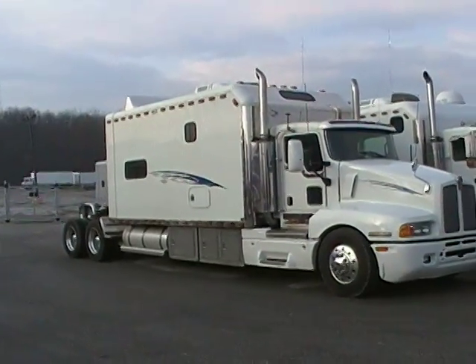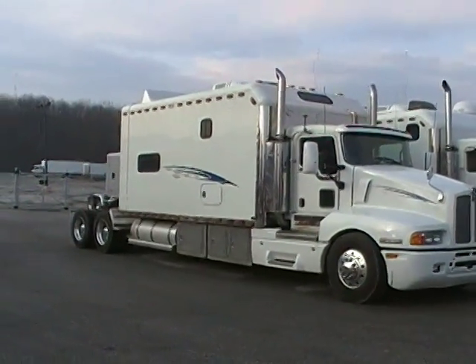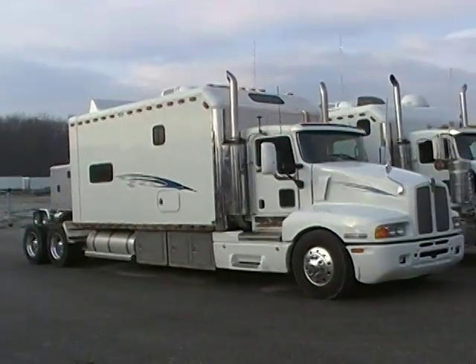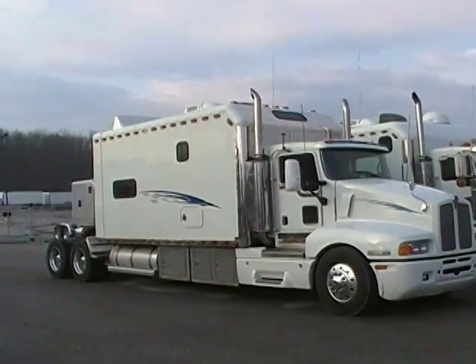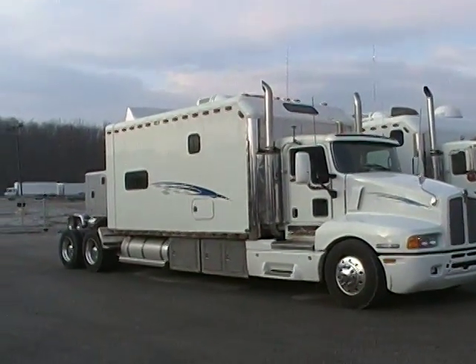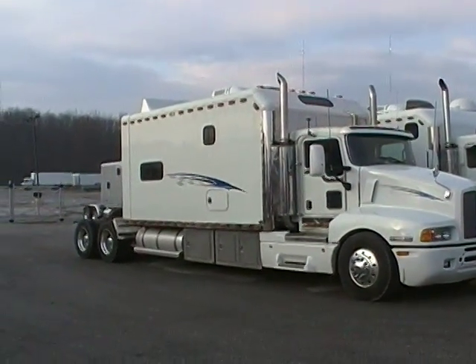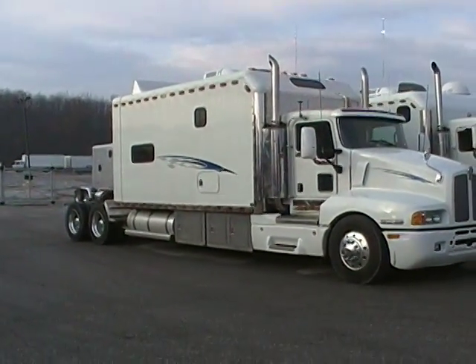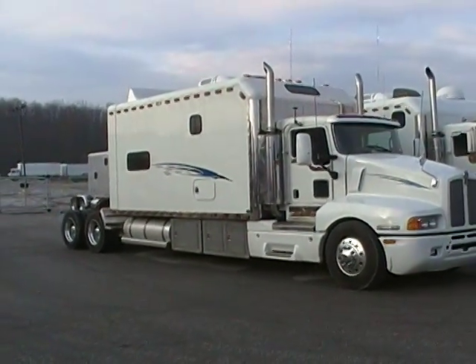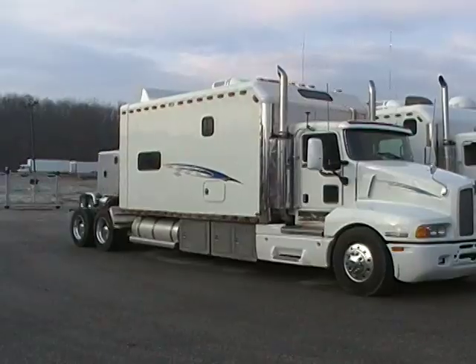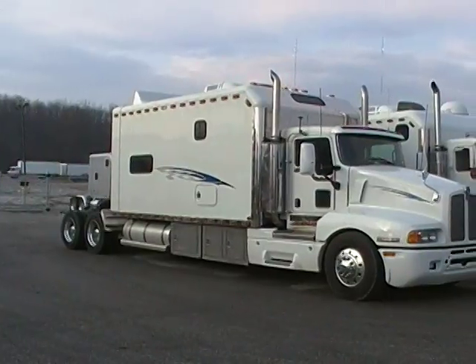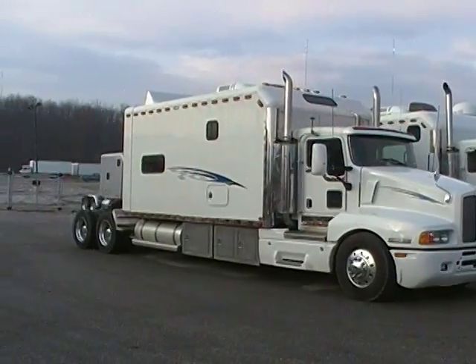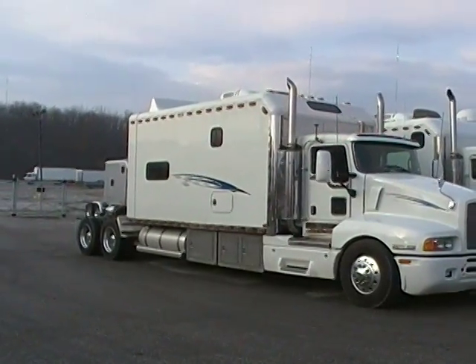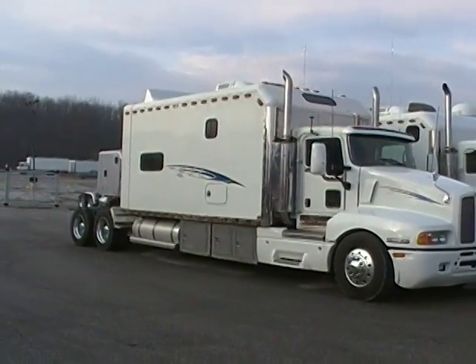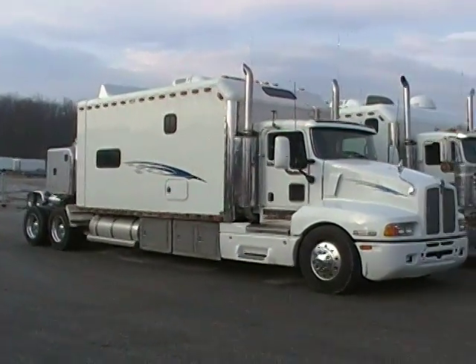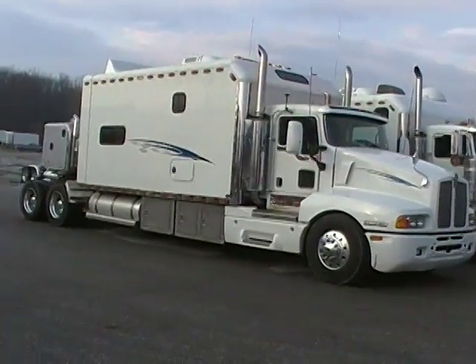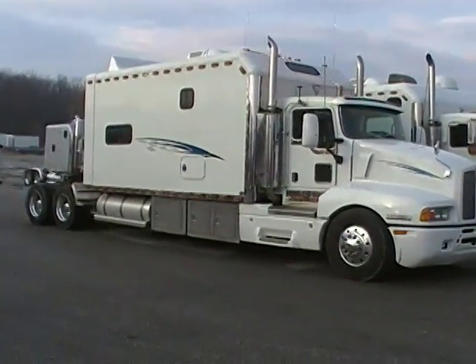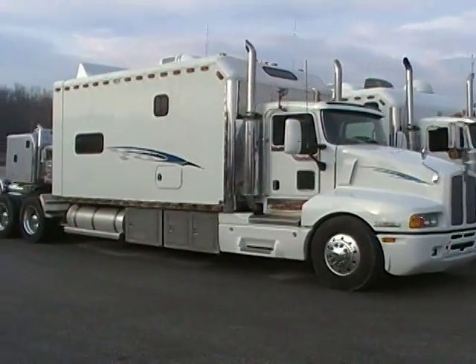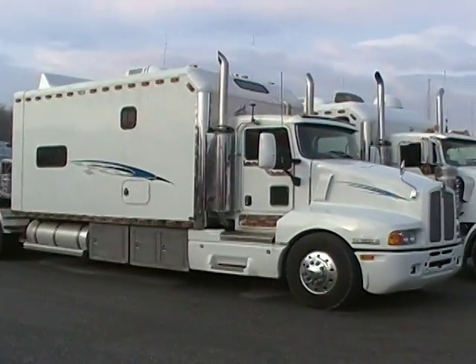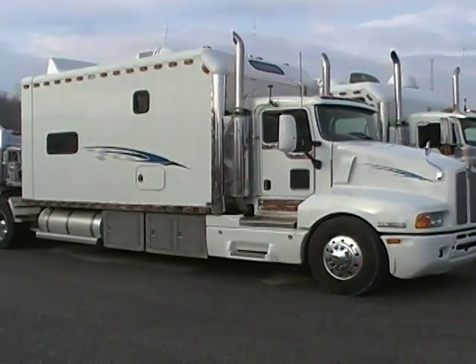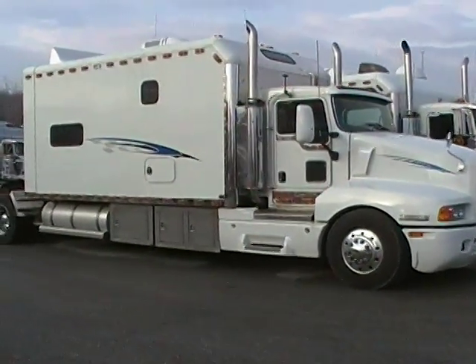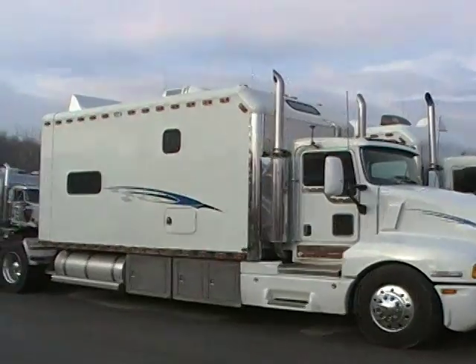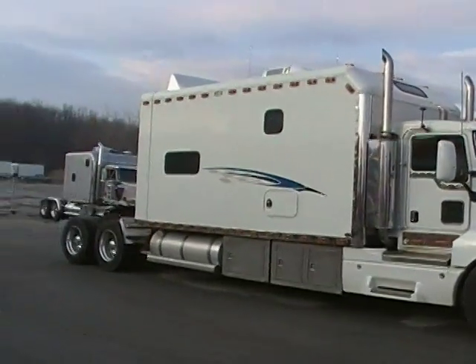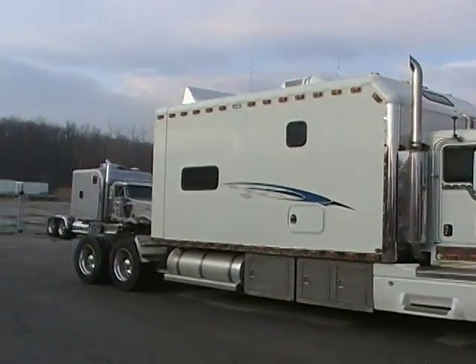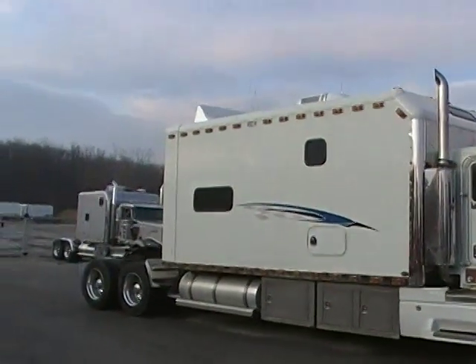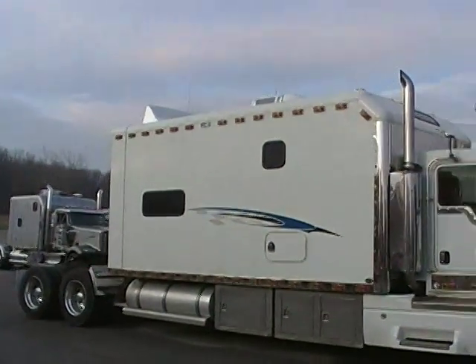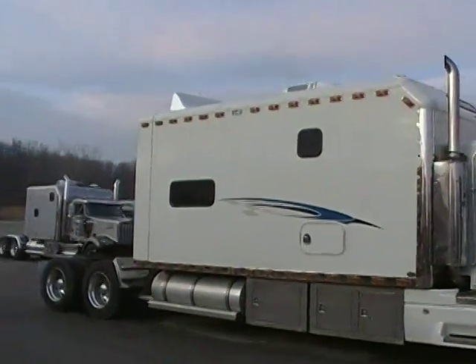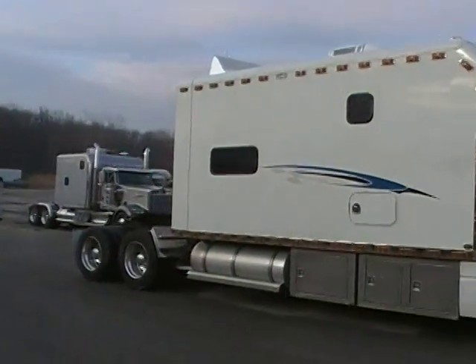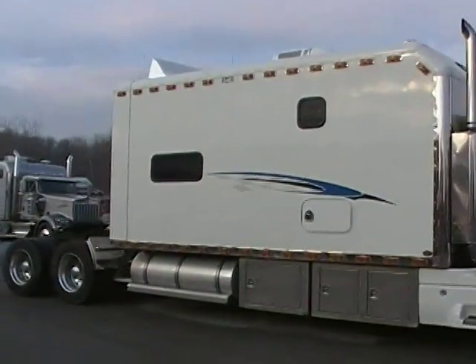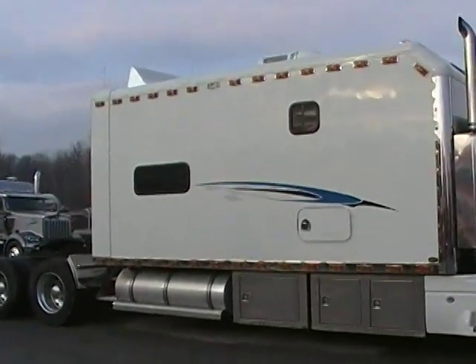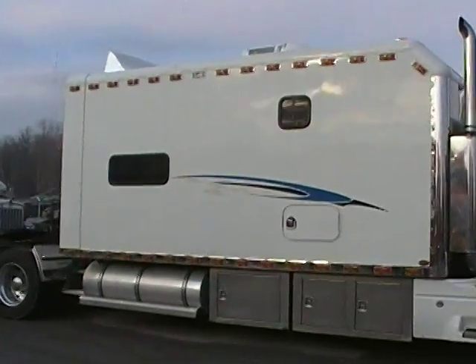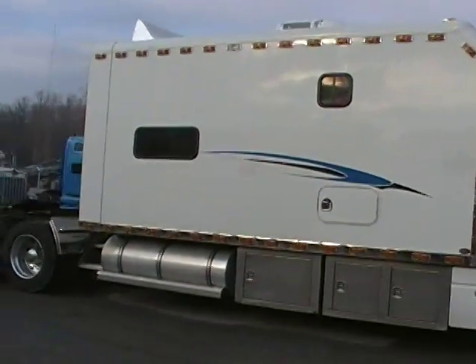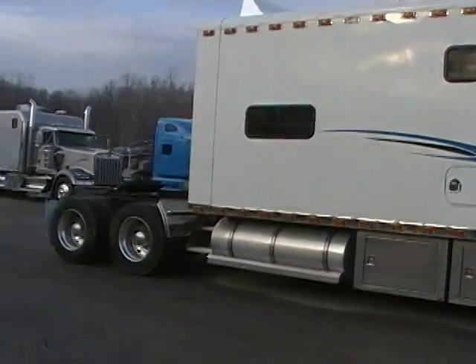This is one of my largest custom sleeper trucks ever that we've had a belt sold. V600, Cat Power, 18-speed, ARI sleeper, 191 inches. That's big.